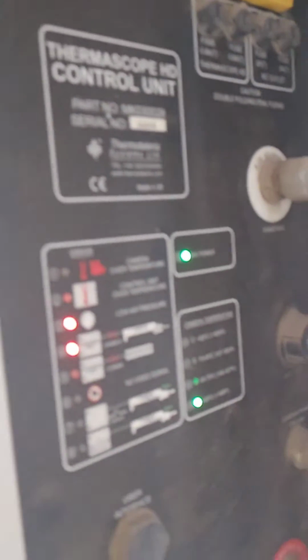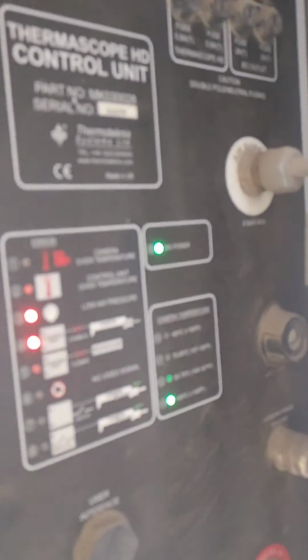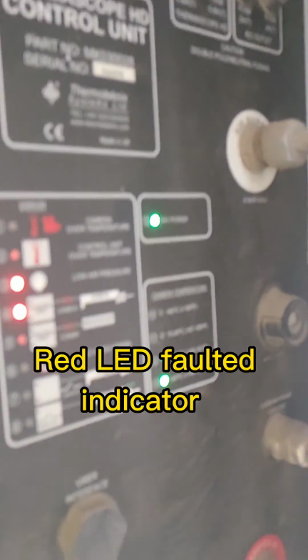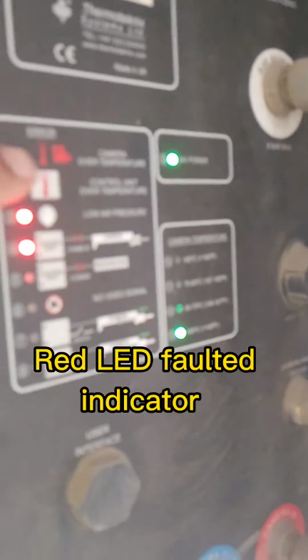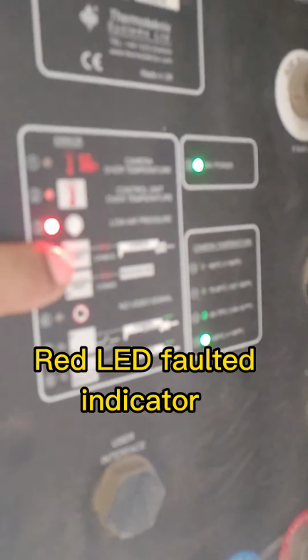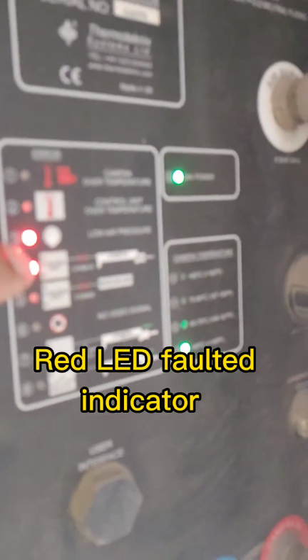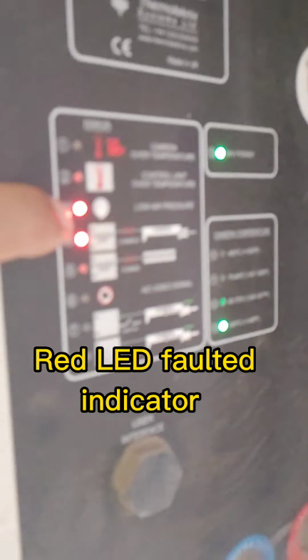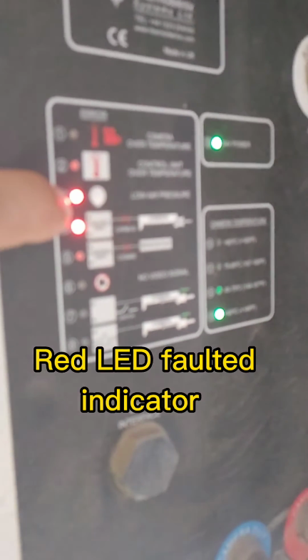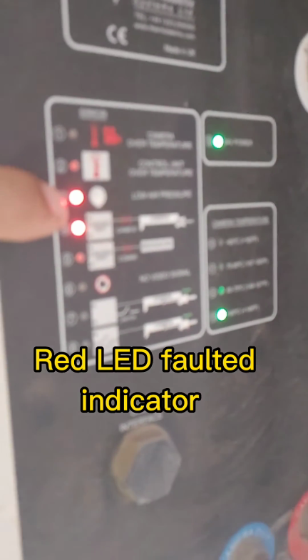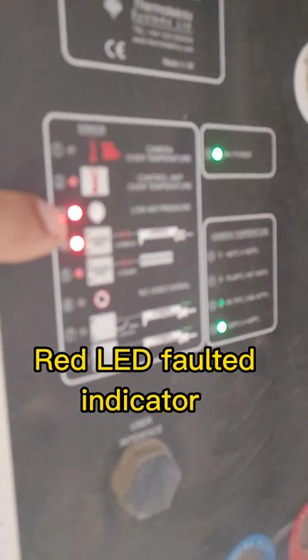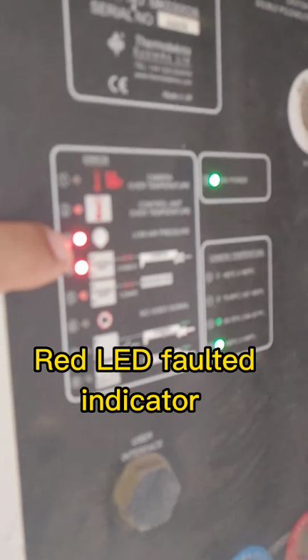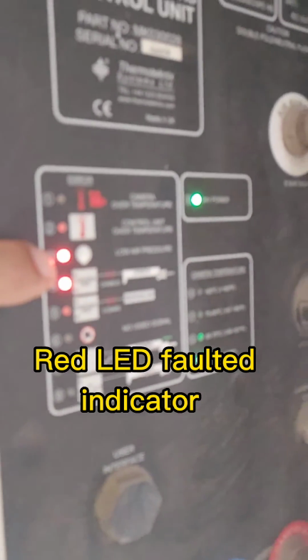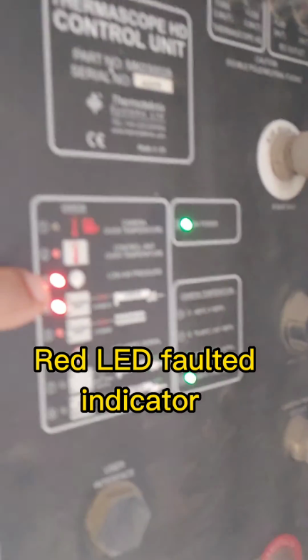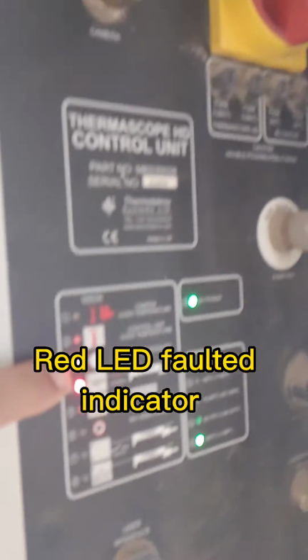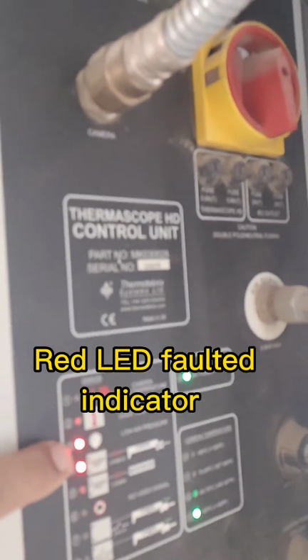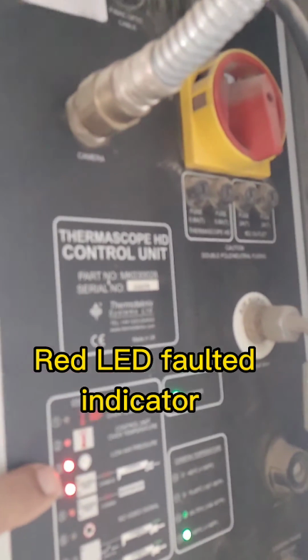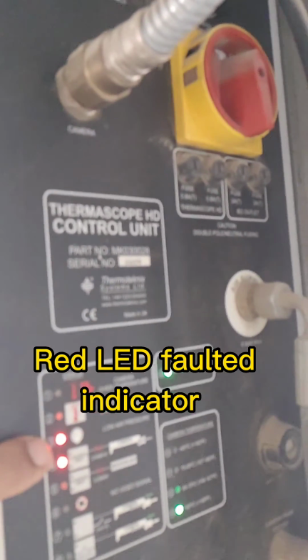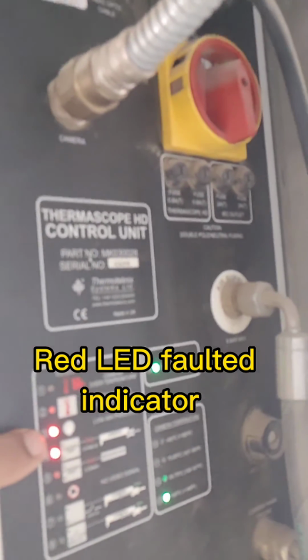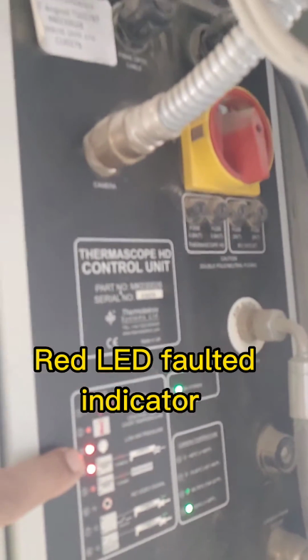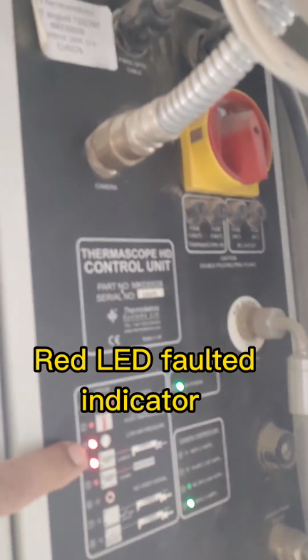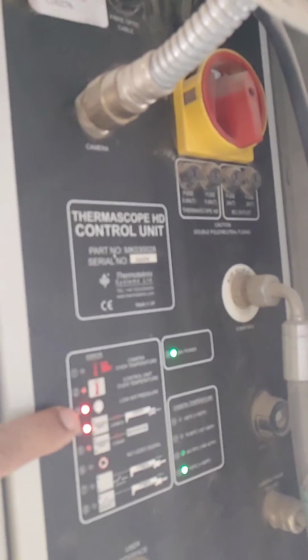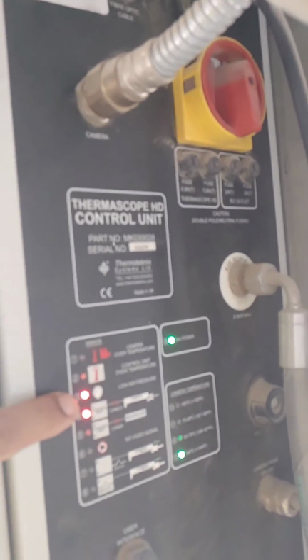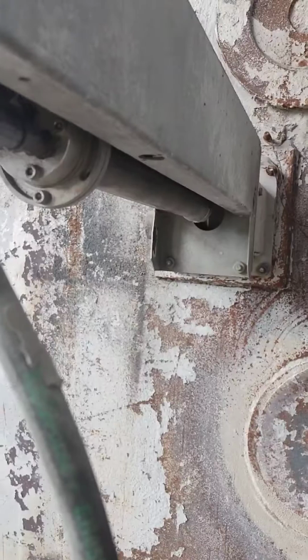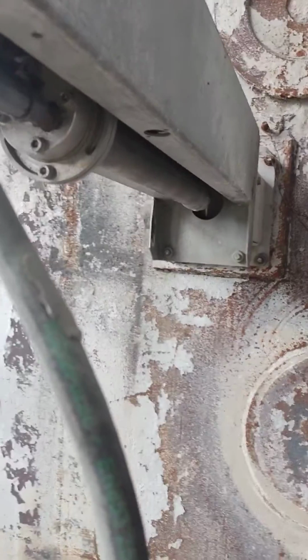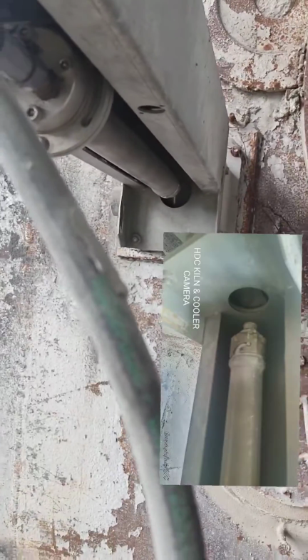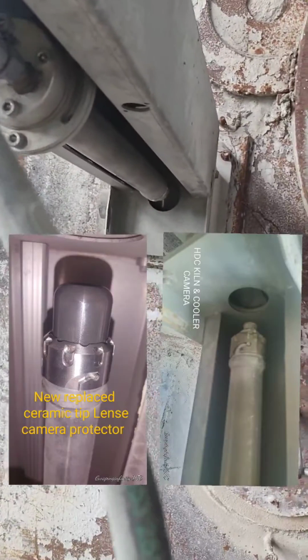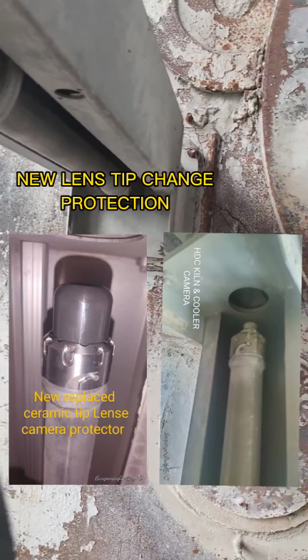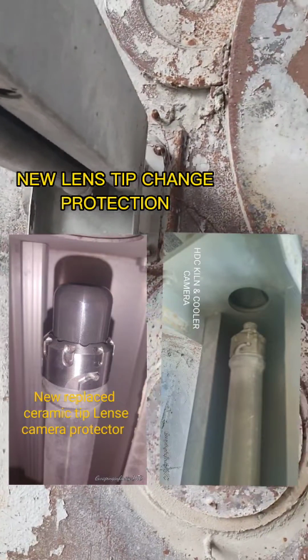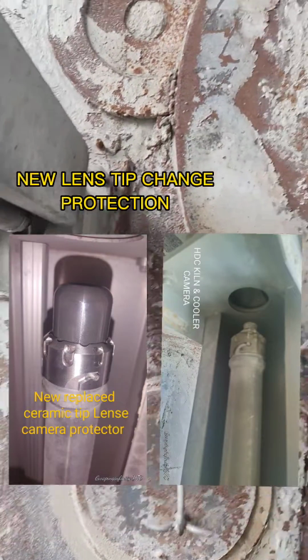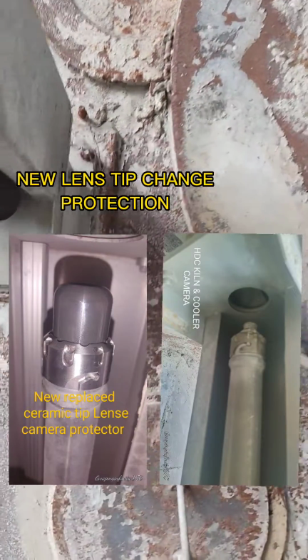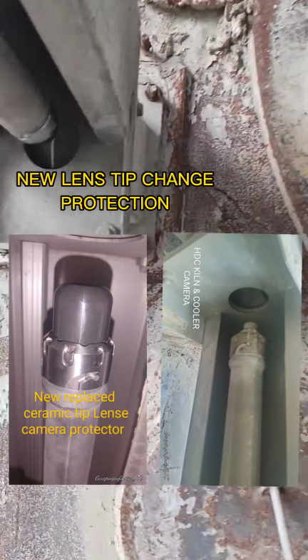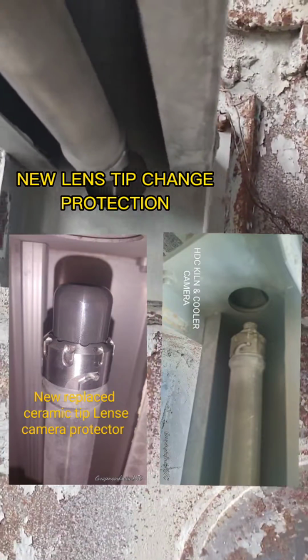Red LED faulted indicator. New lens tip change, protection.